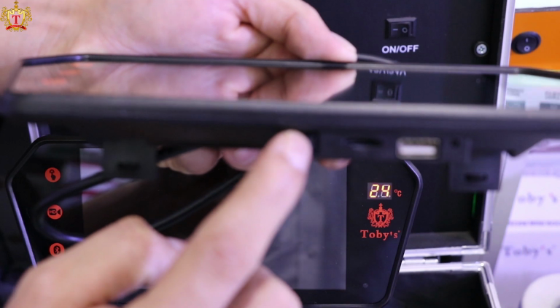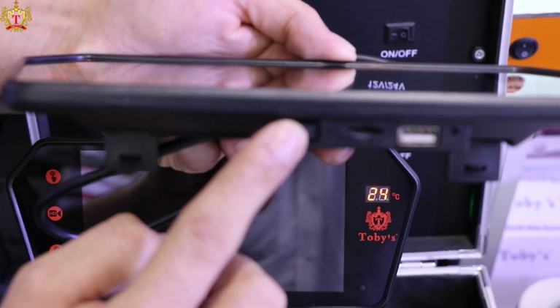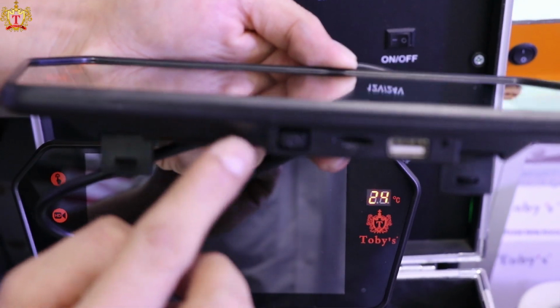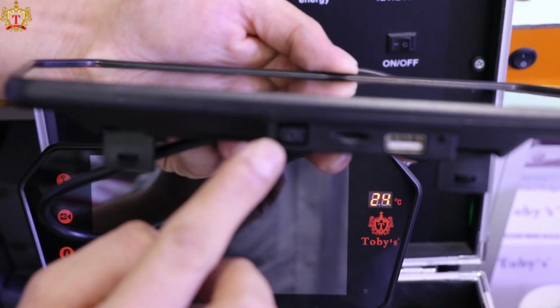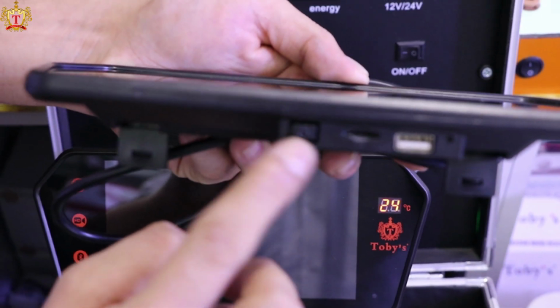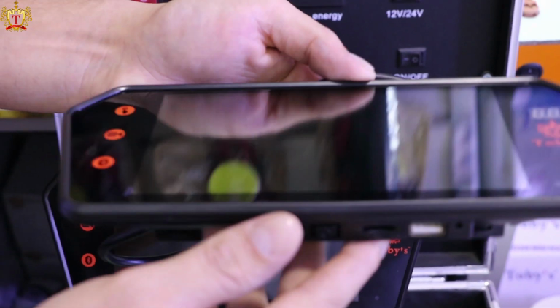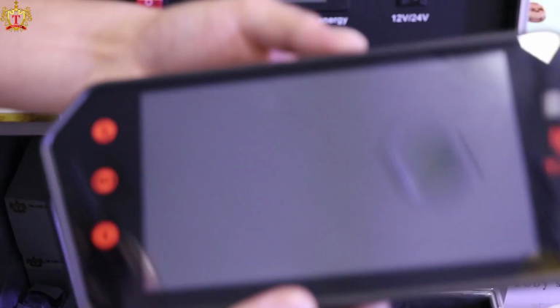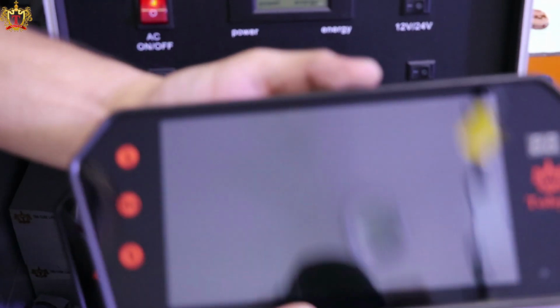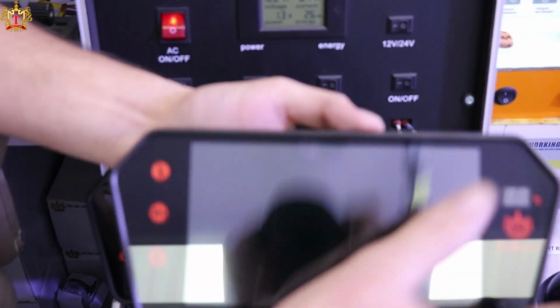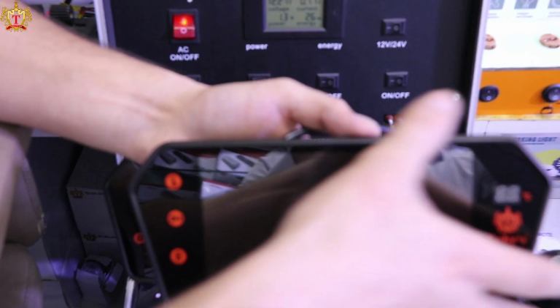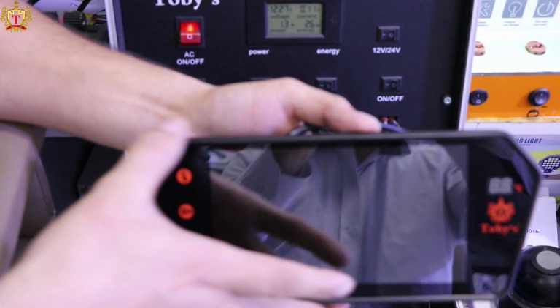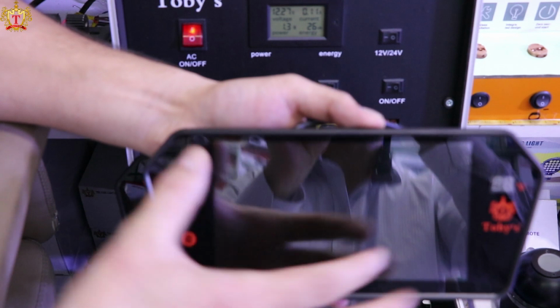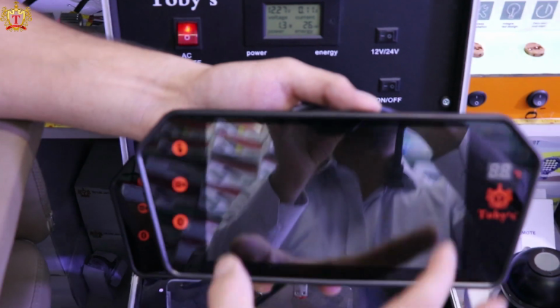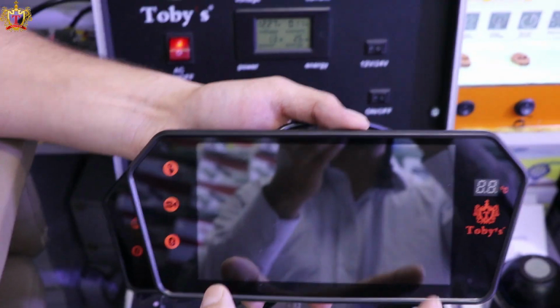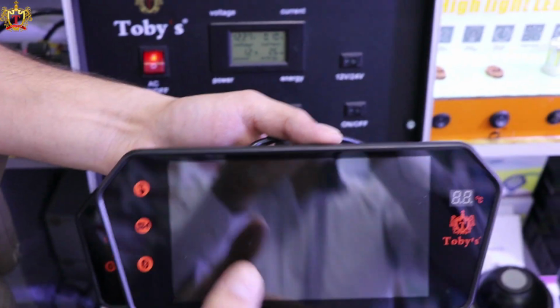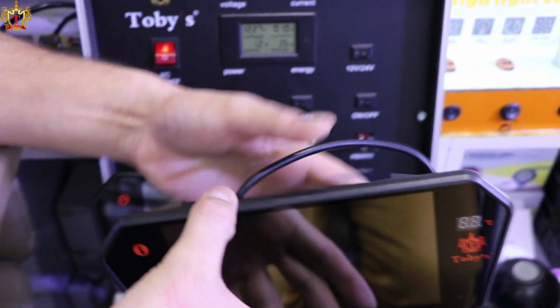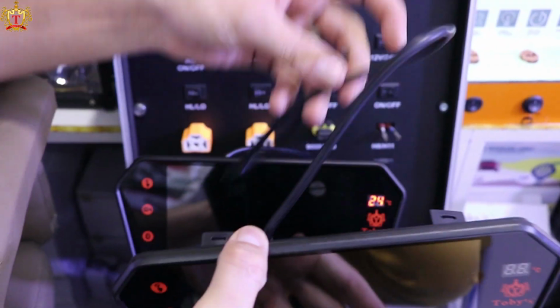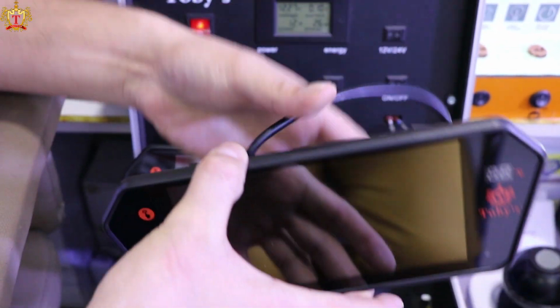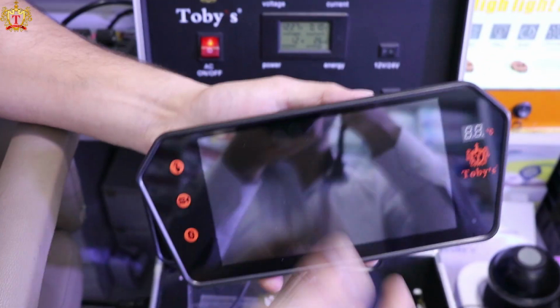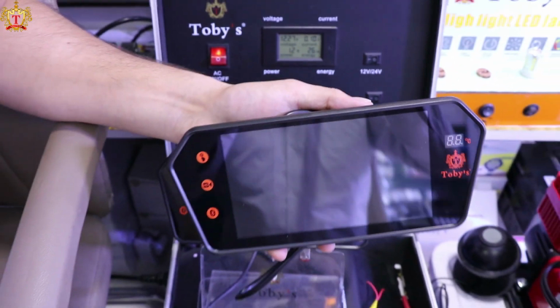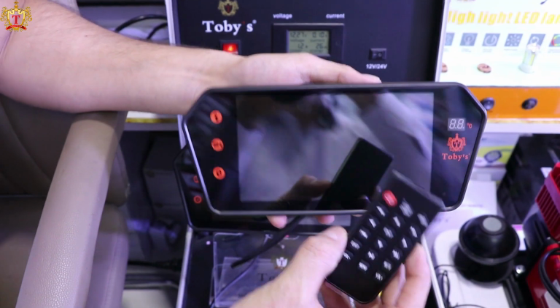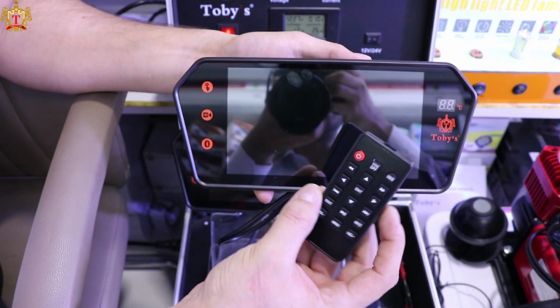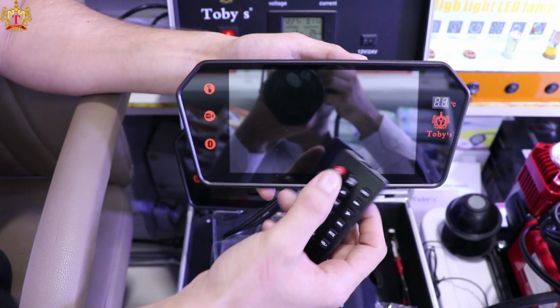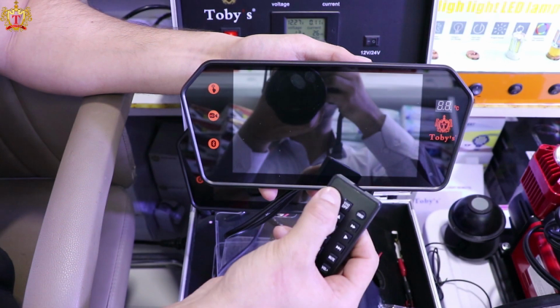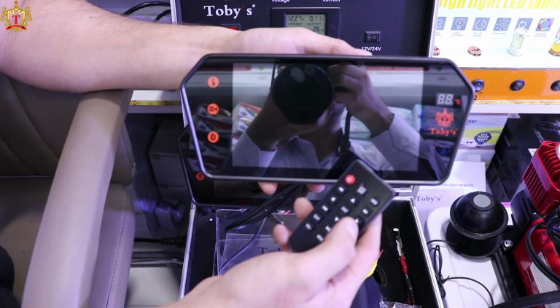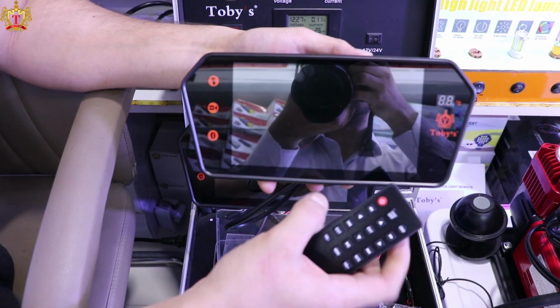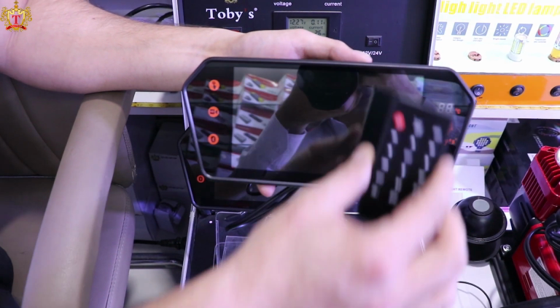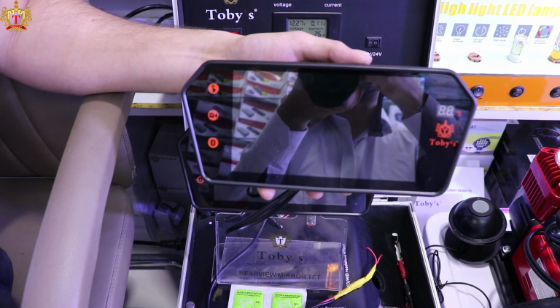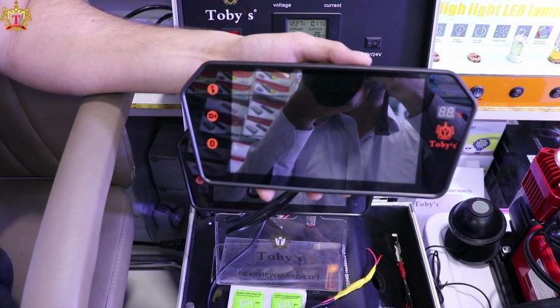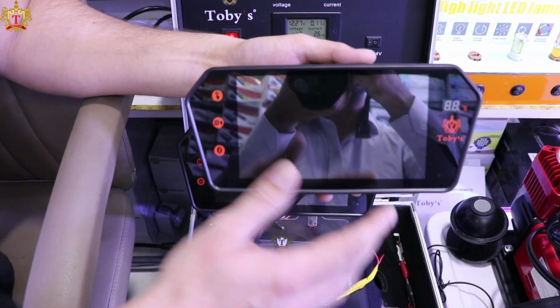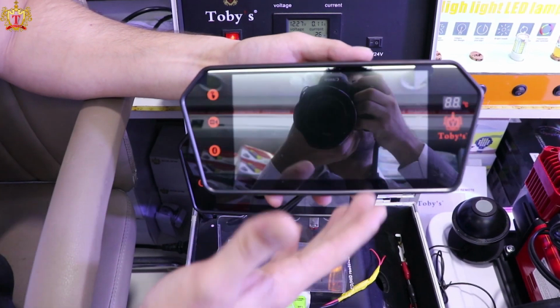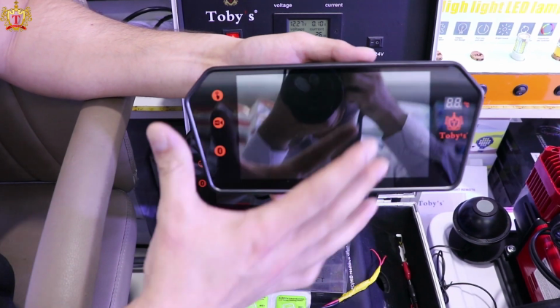And start from here, on bottom, 7-inch display screen, full HD, and also remote together. You can make it on from here, and big screen.